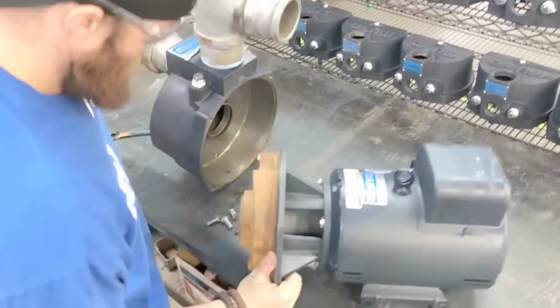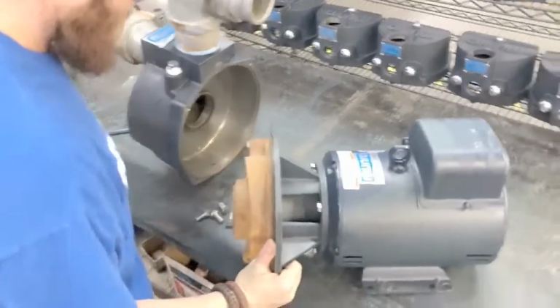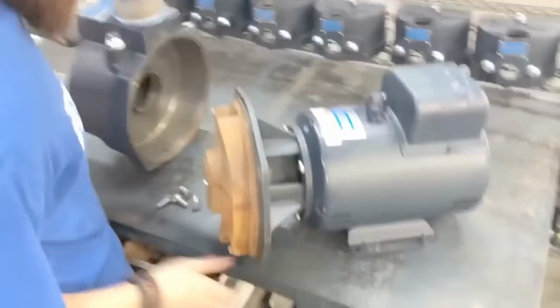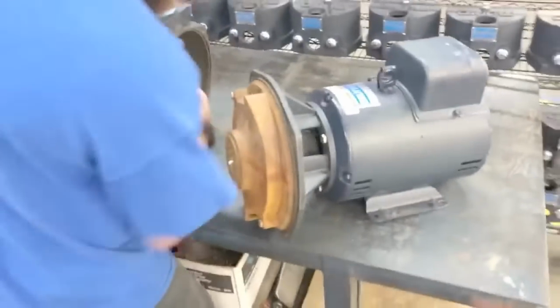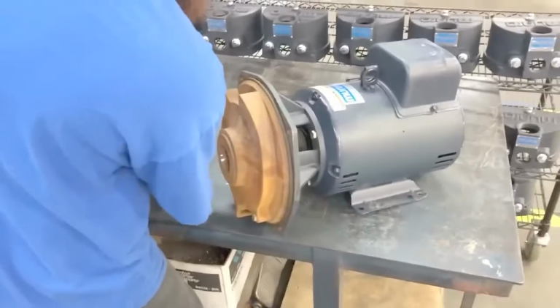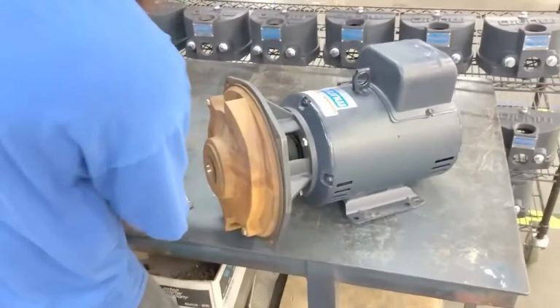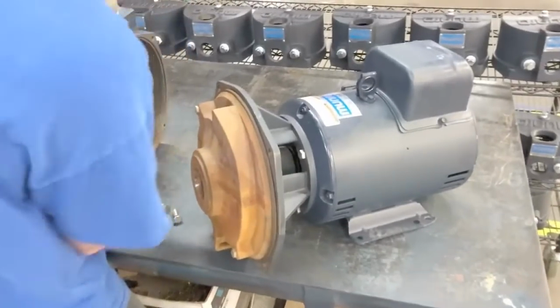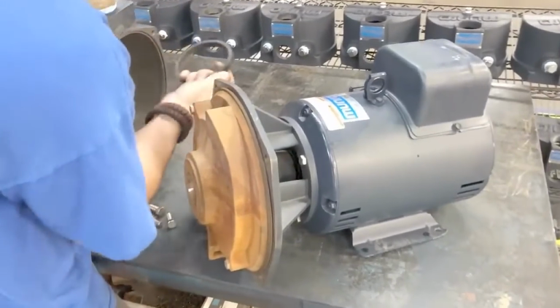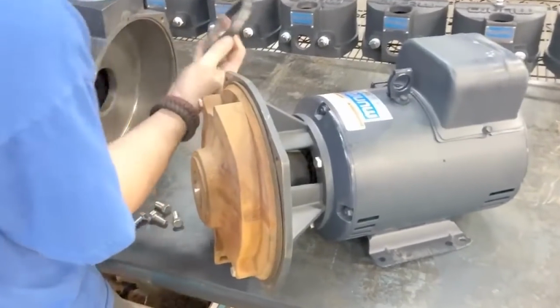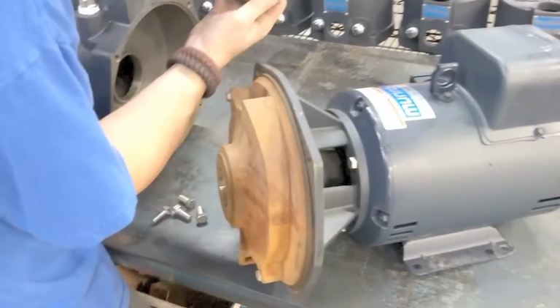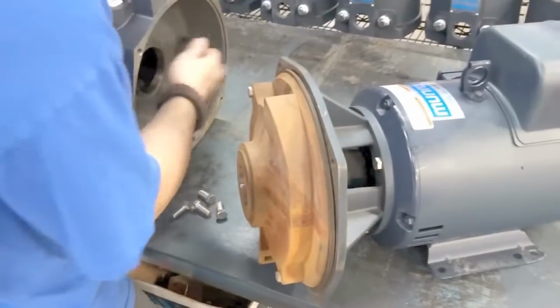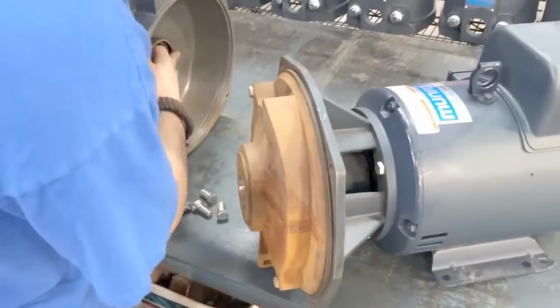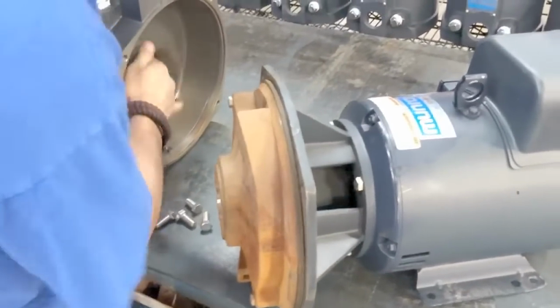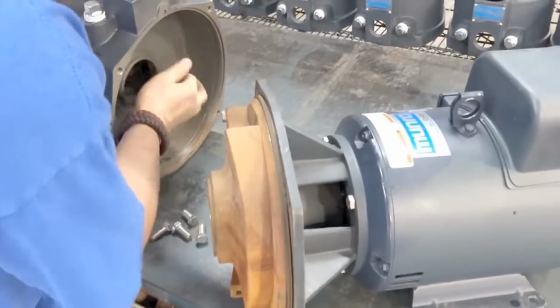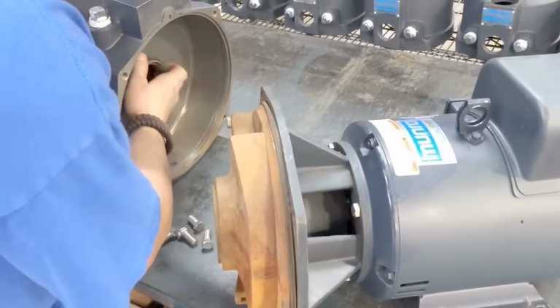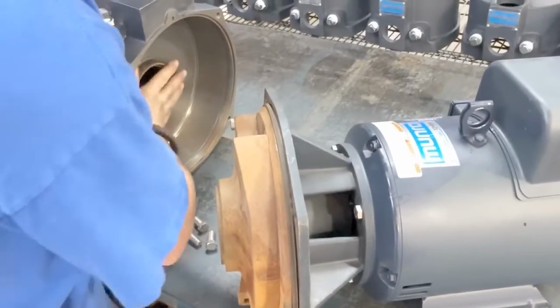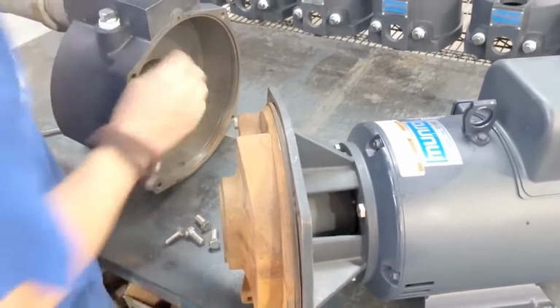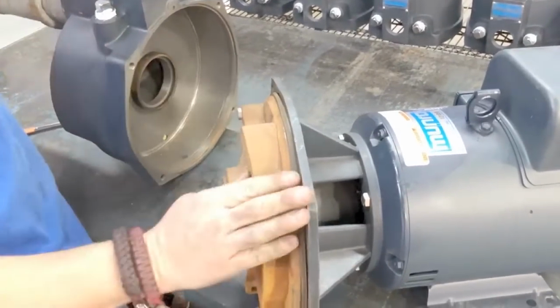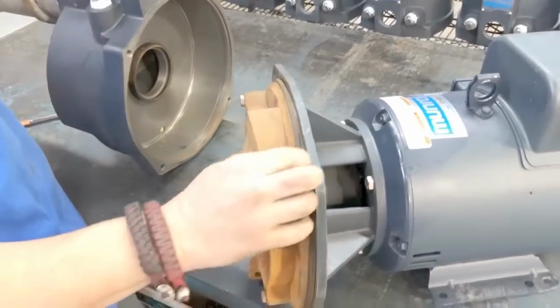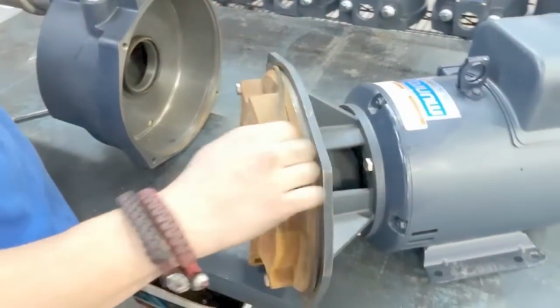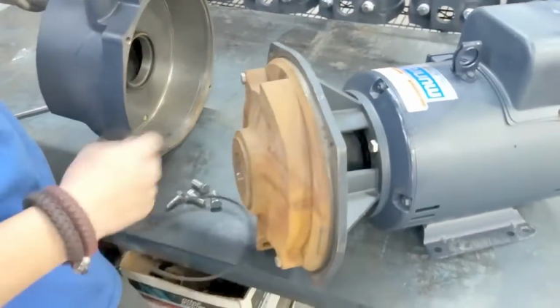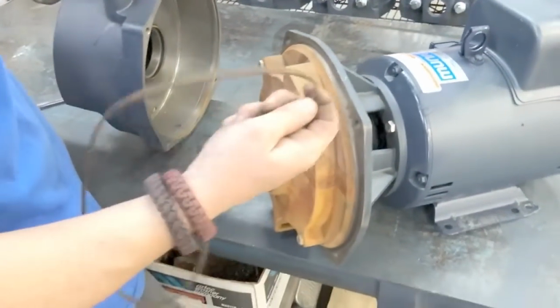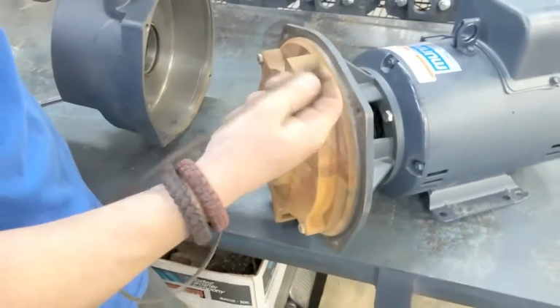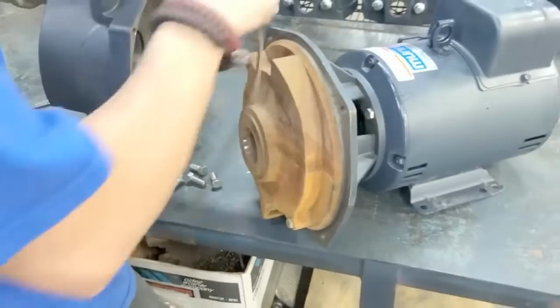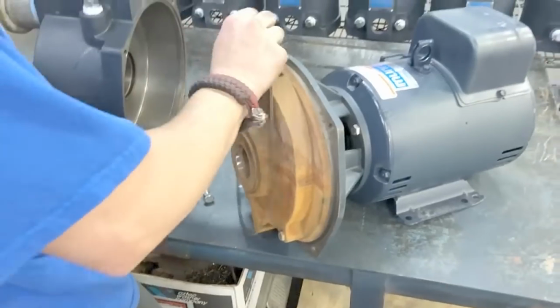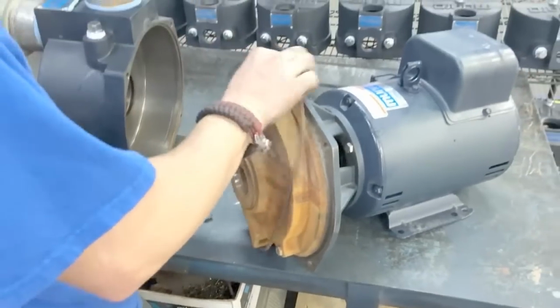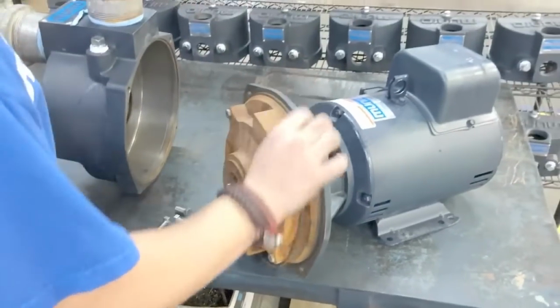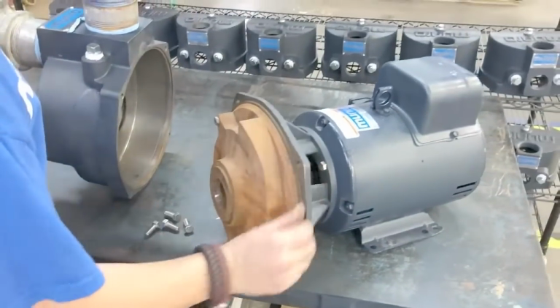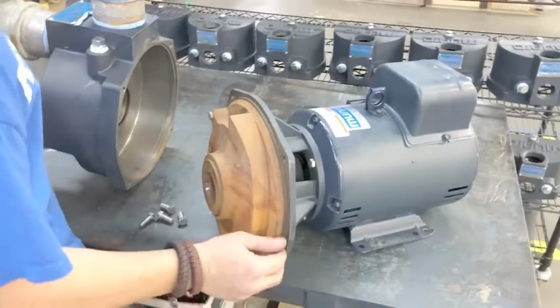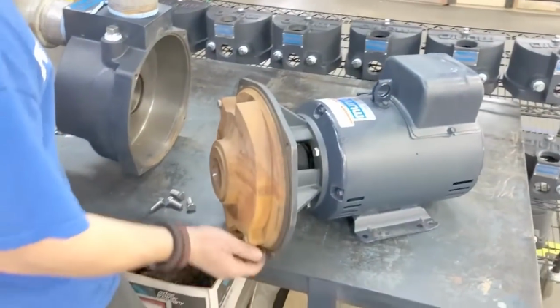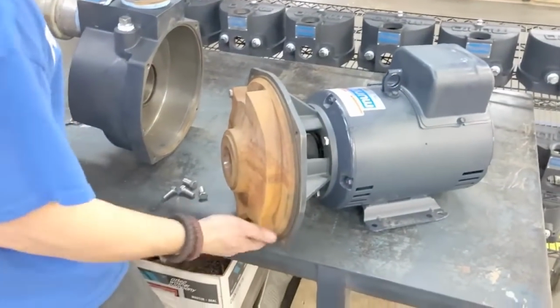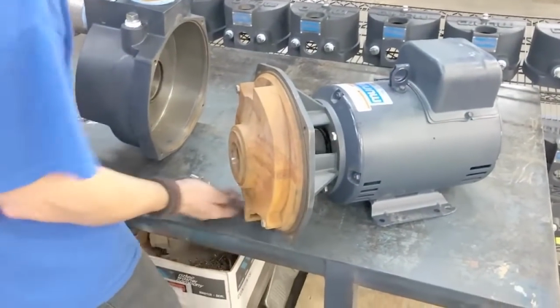Now take your gaskets and the square cut gasket and set them aside. This way you don't lose them at the motor shop. Now you want to transport that motor end to the service center.